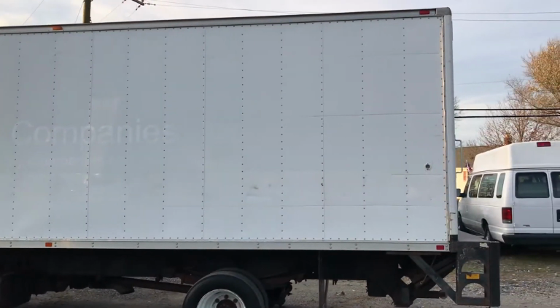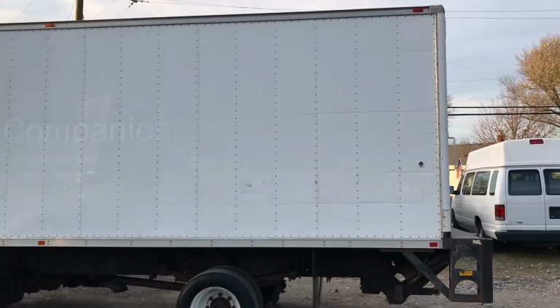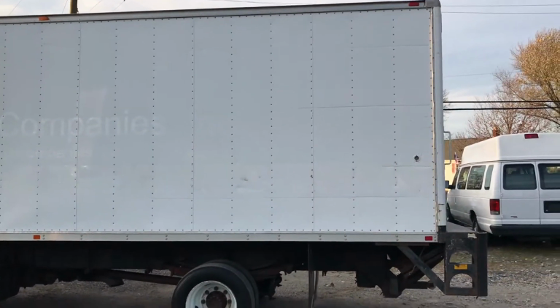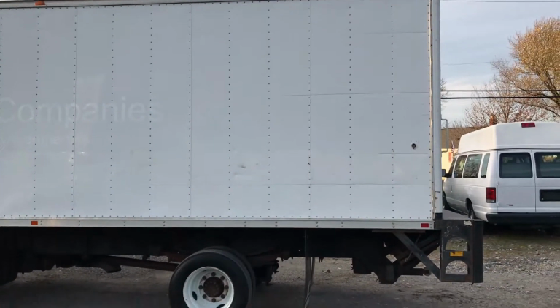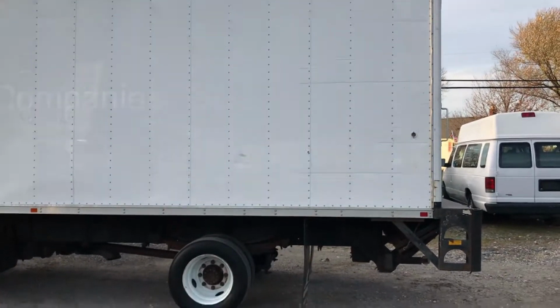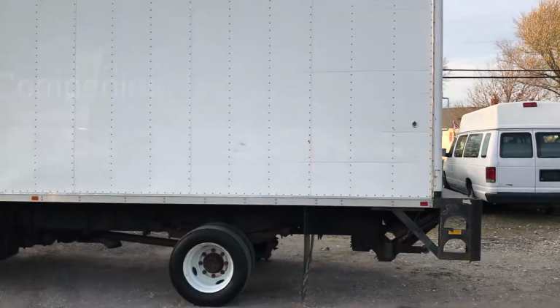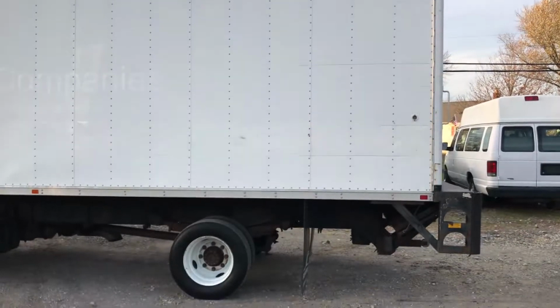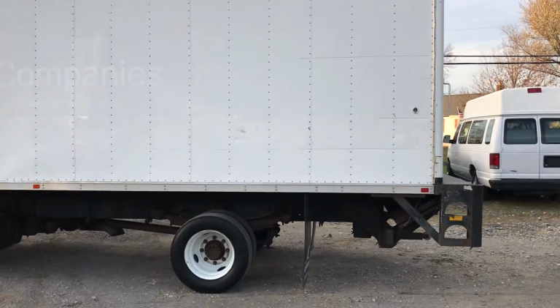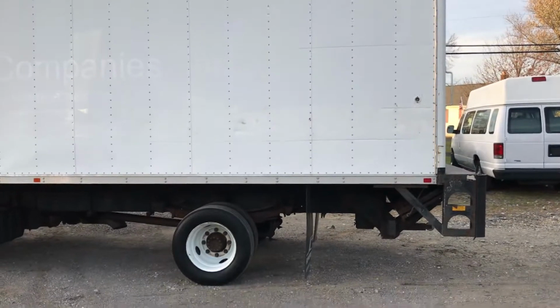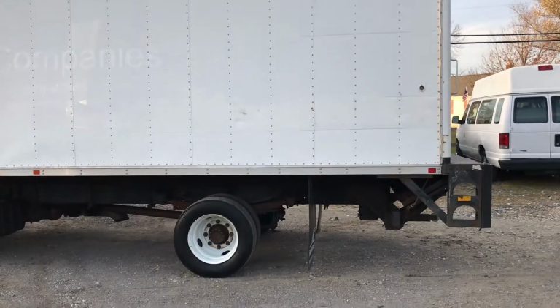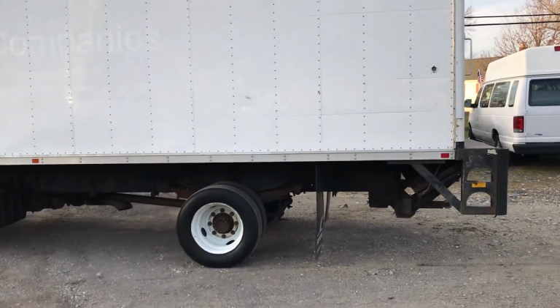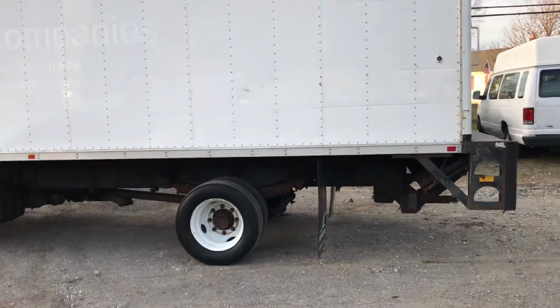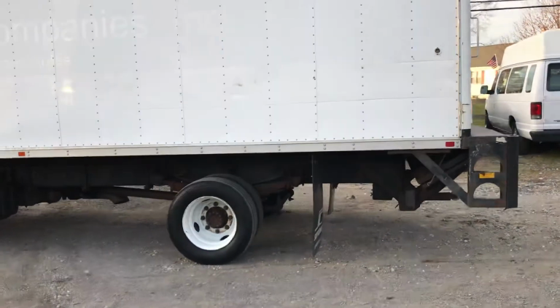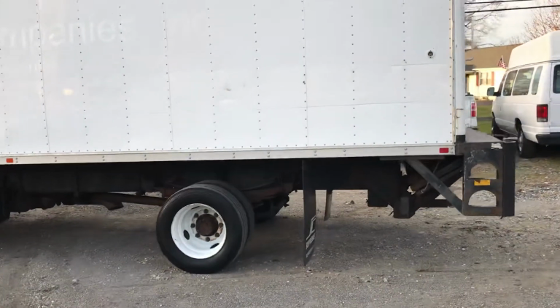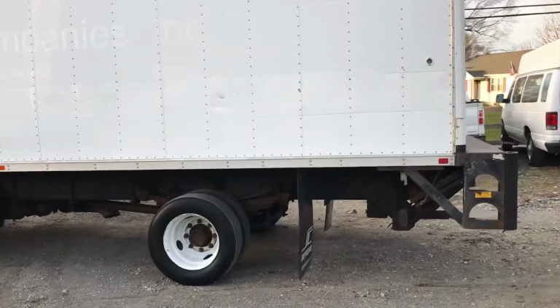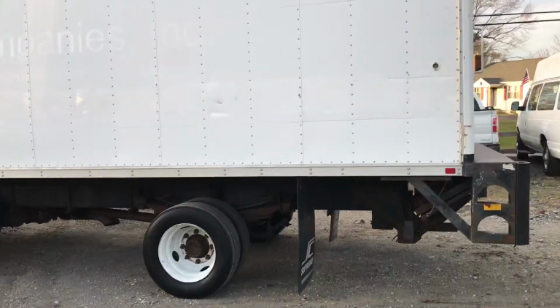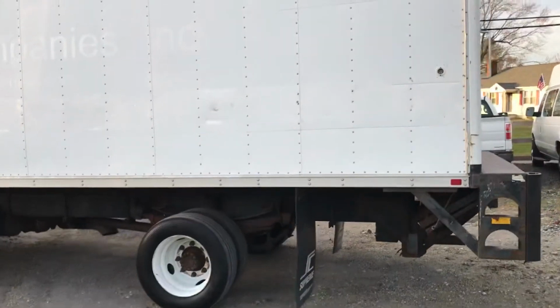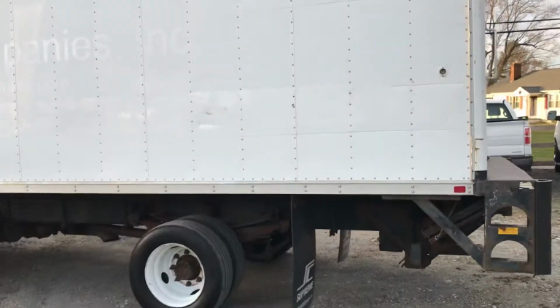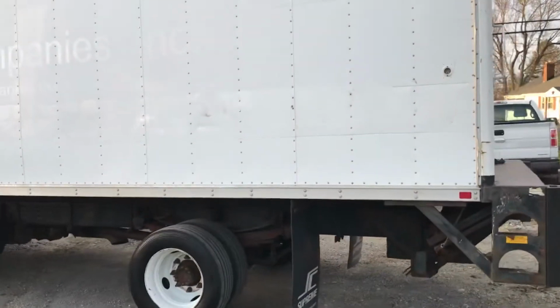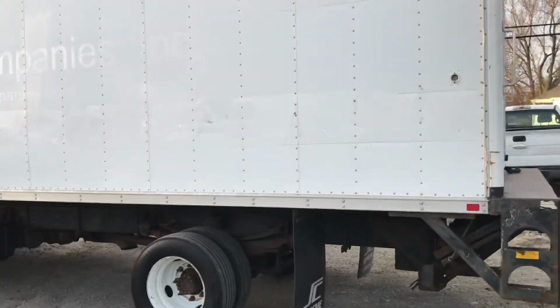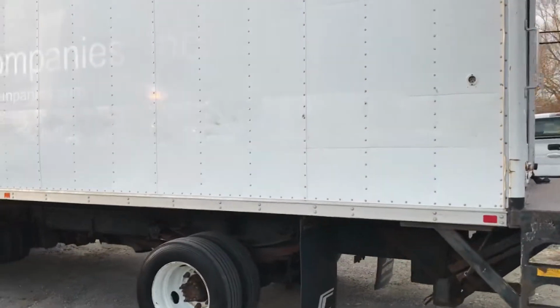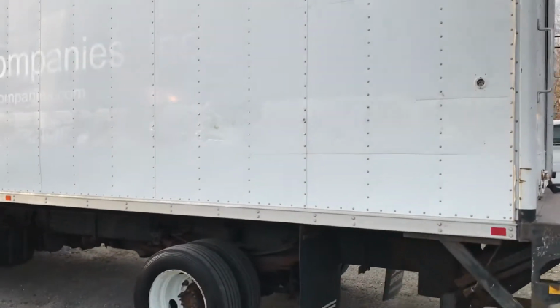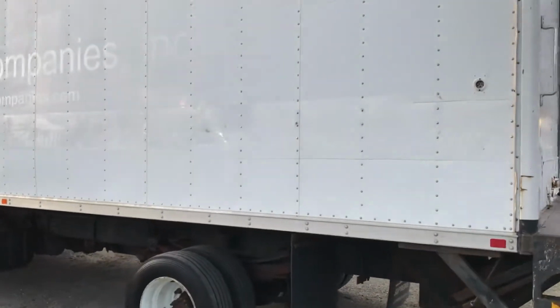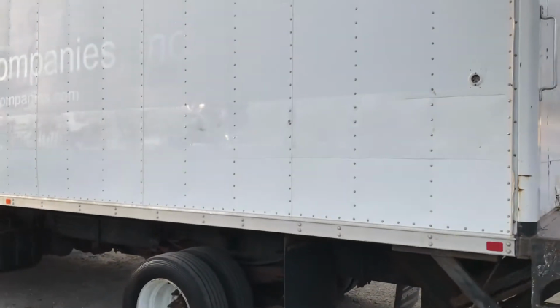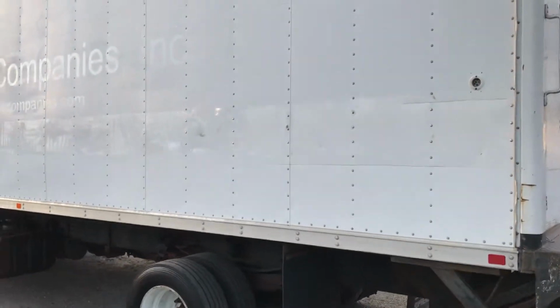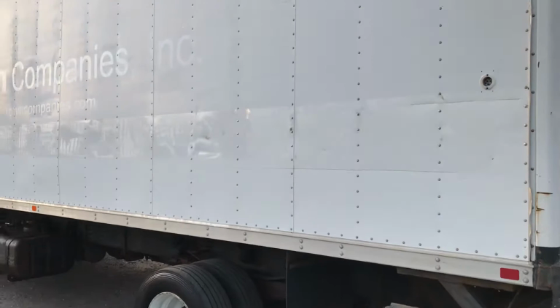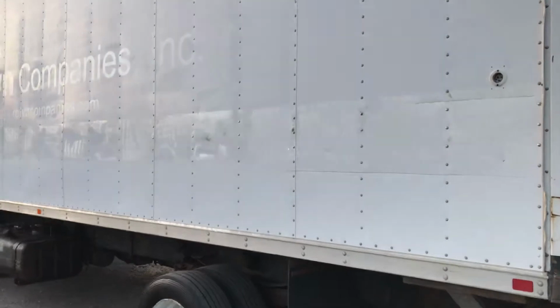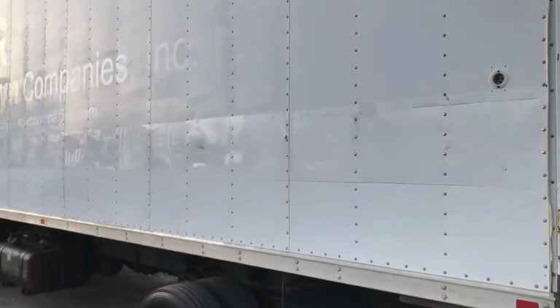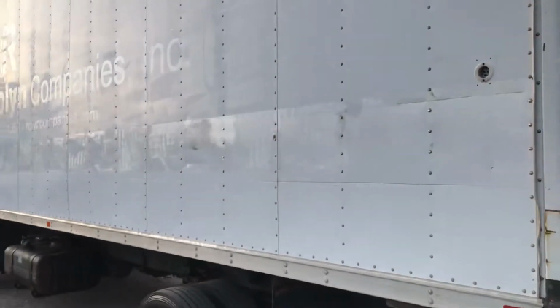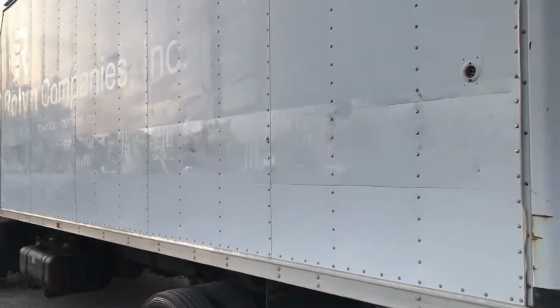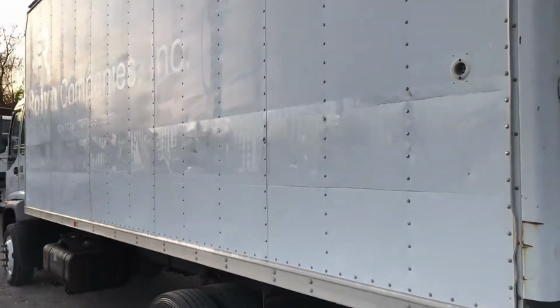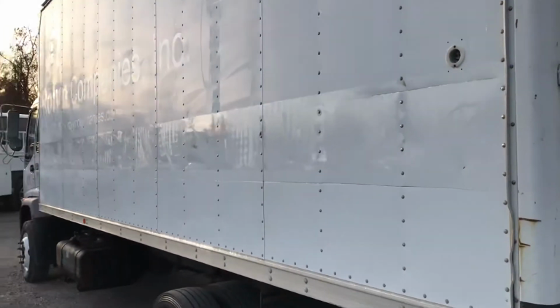There are some small damages on the box but nothing crazy — just some scratches and small dings, but you can see it all here.